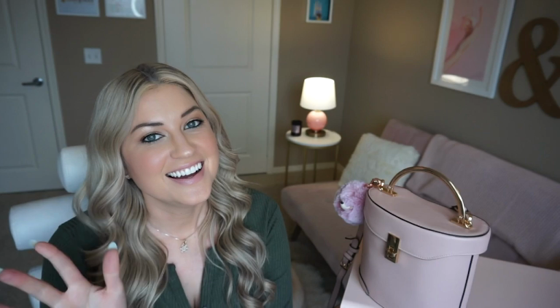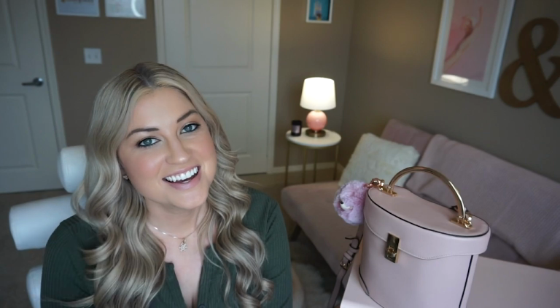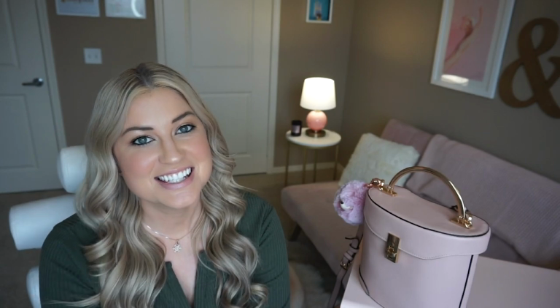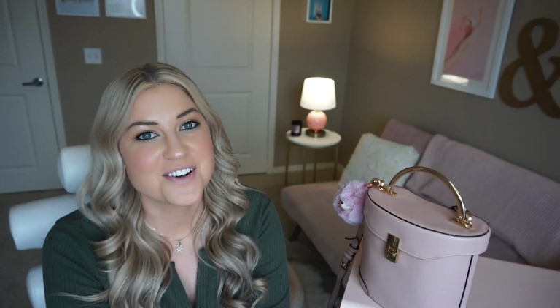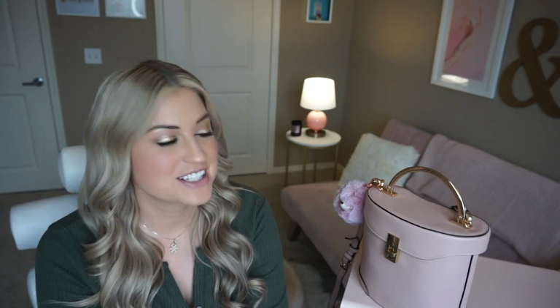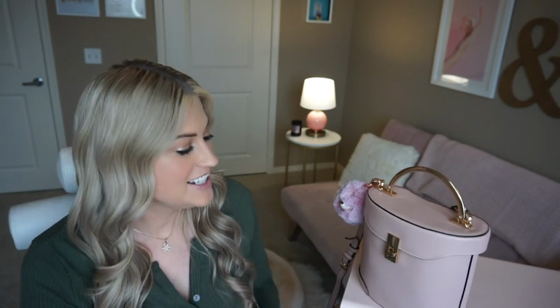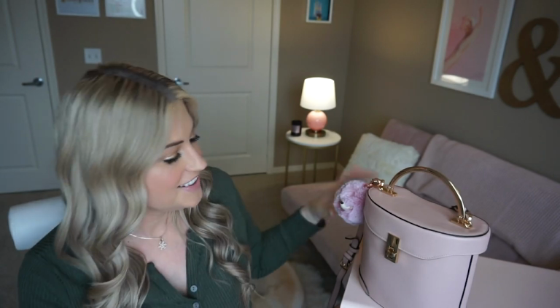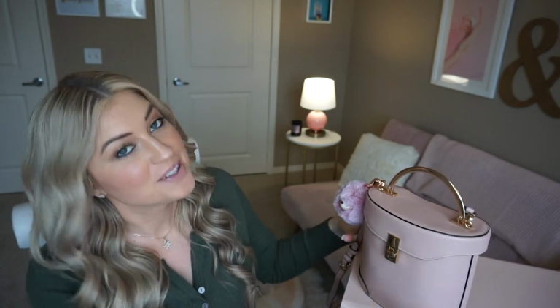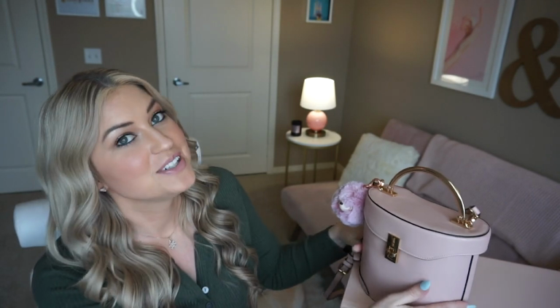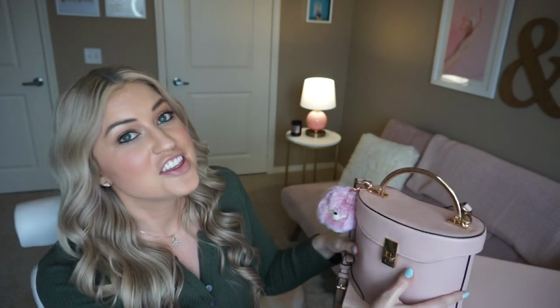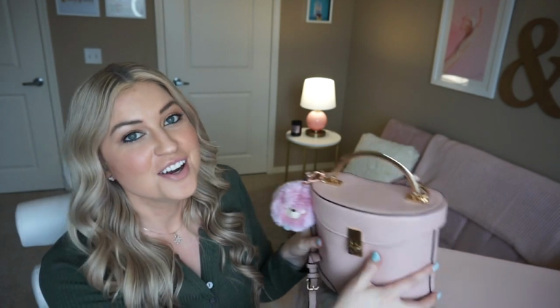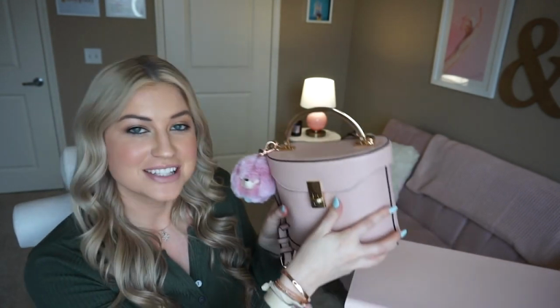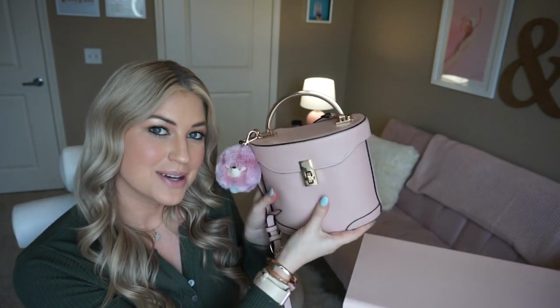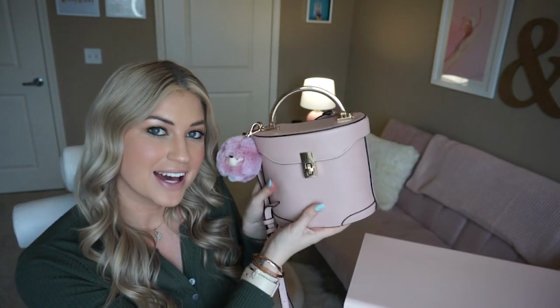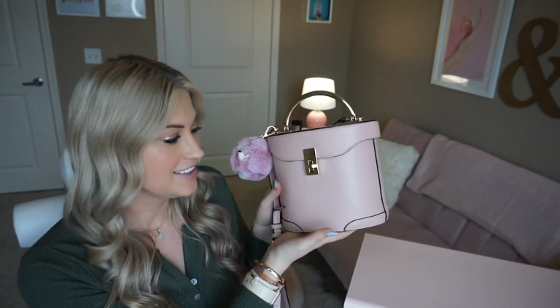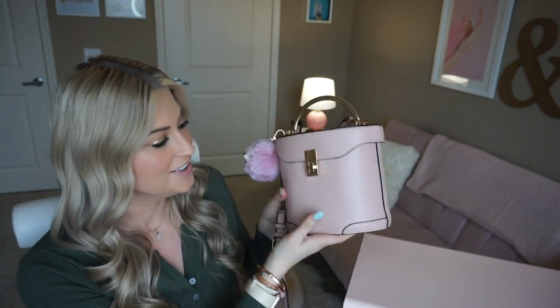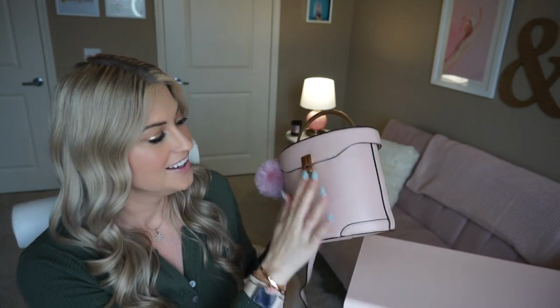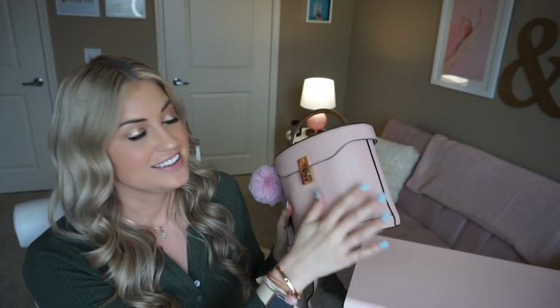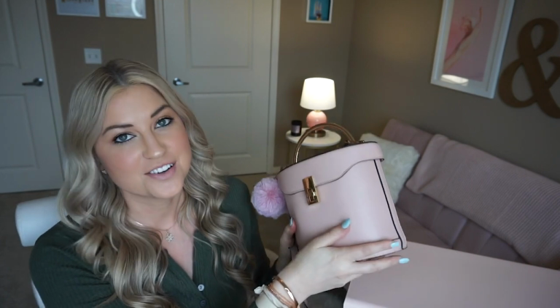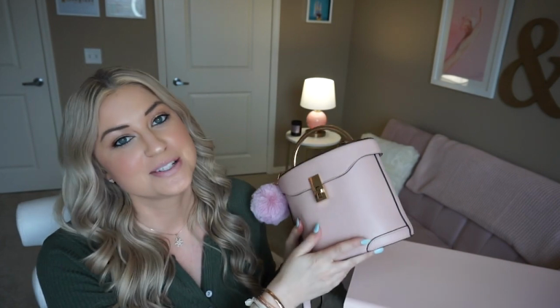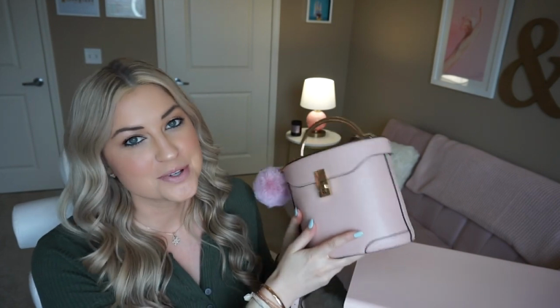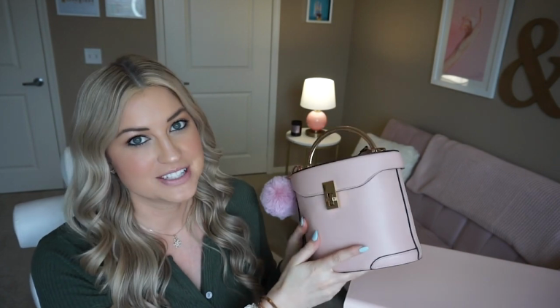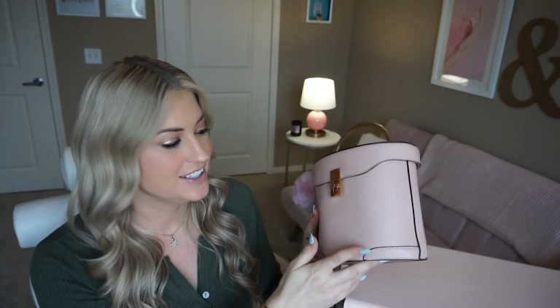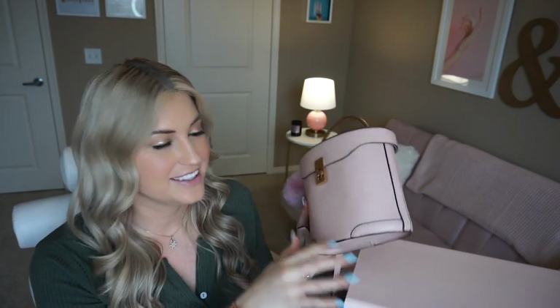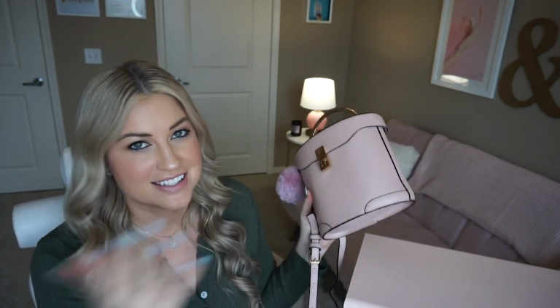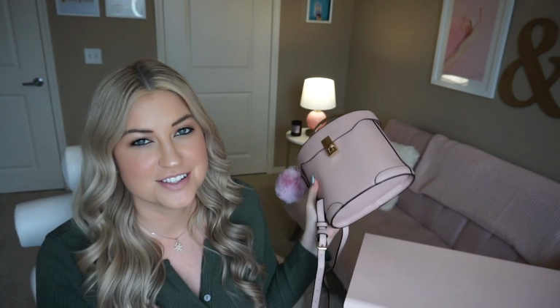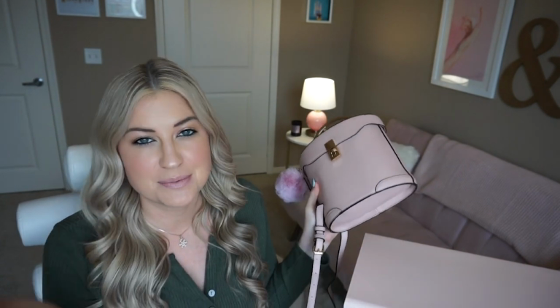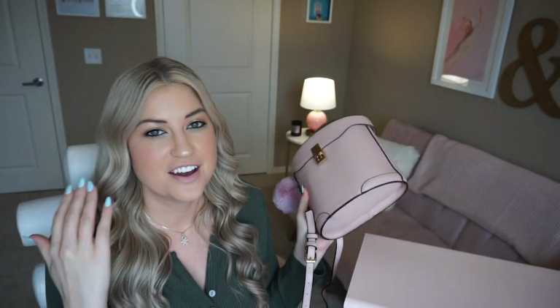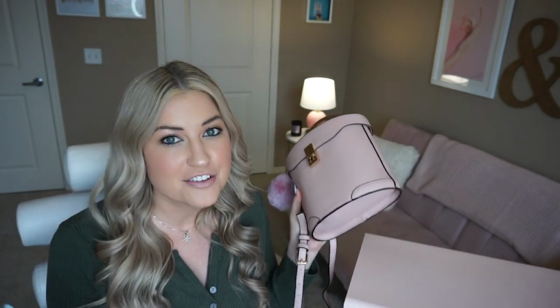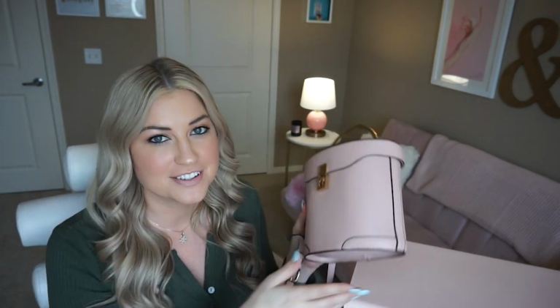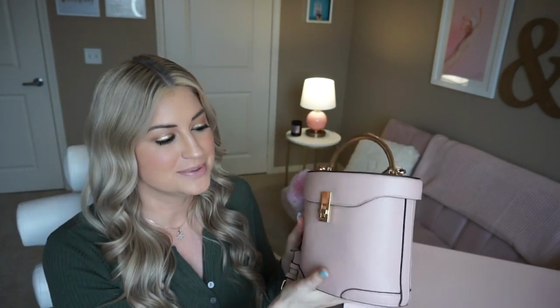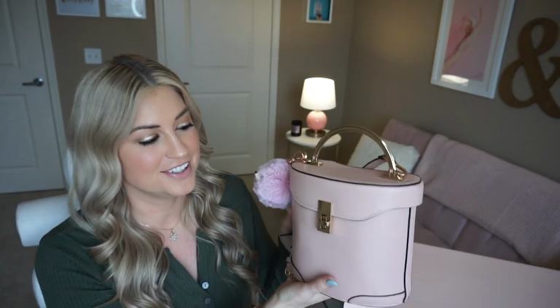Hi you guys! Welcome back to my channel and welcome to another what's in my bag video. These are always my most requested videos. I think it's just unanimously all of our favorite types of videos.